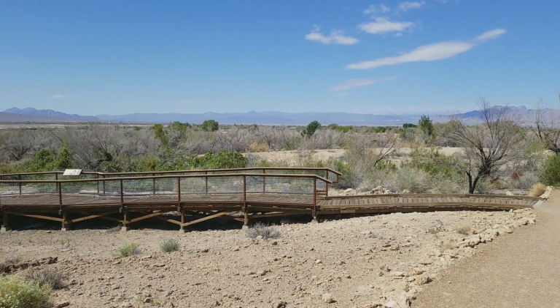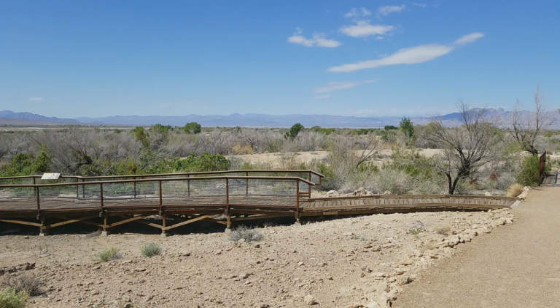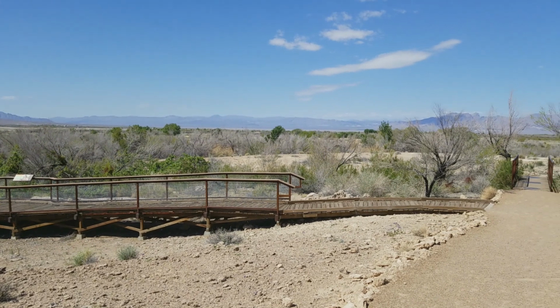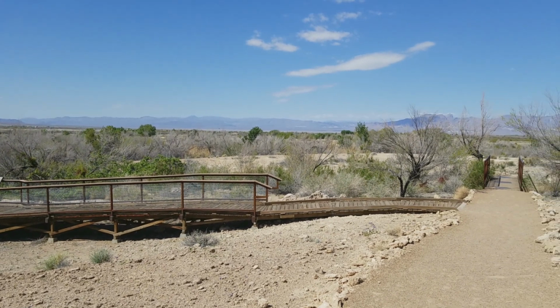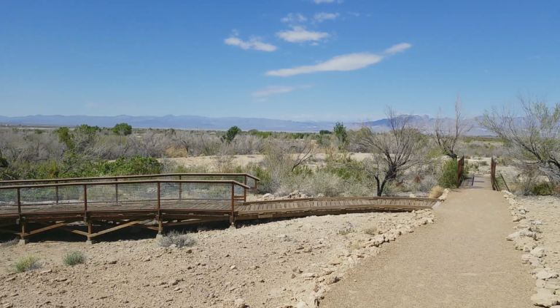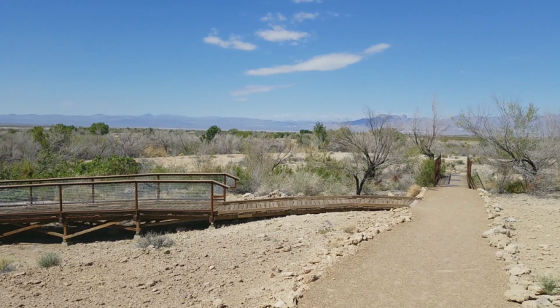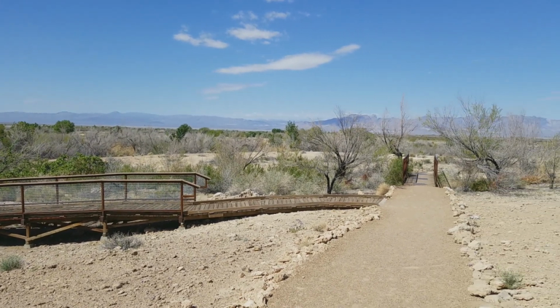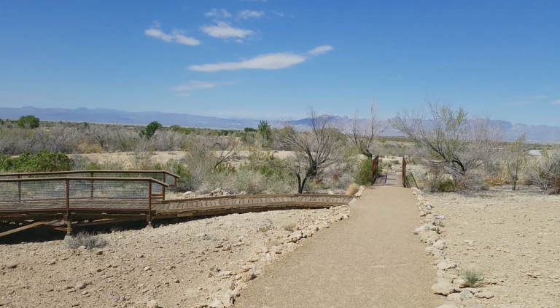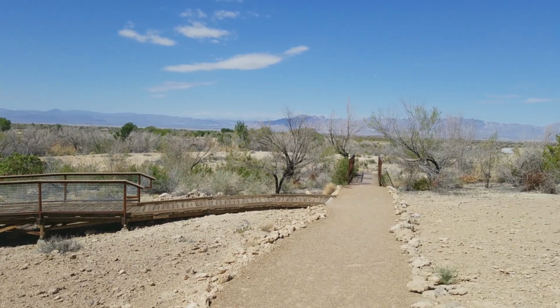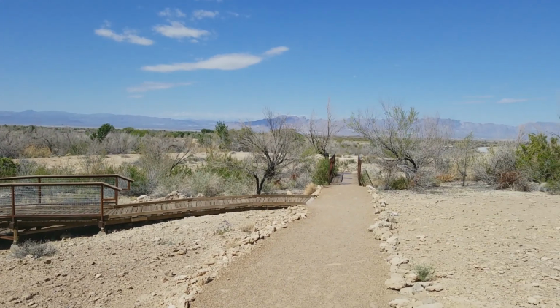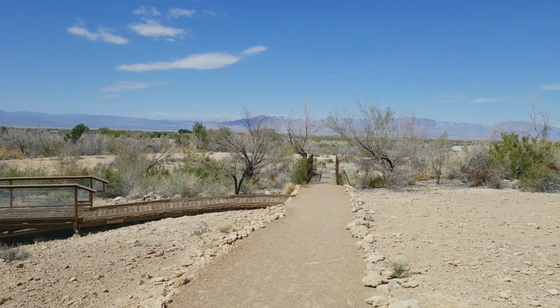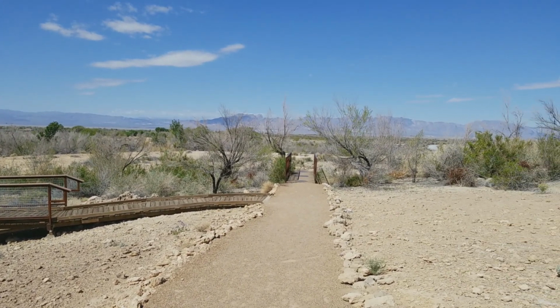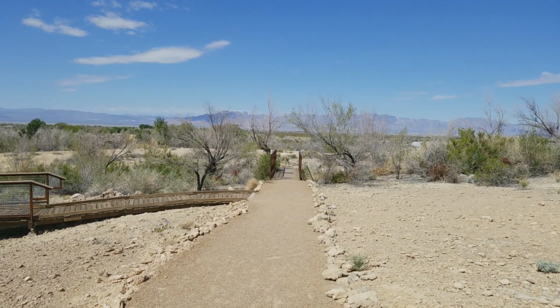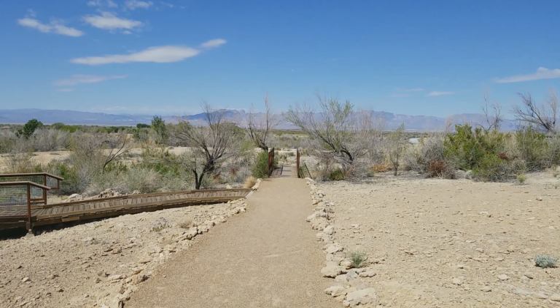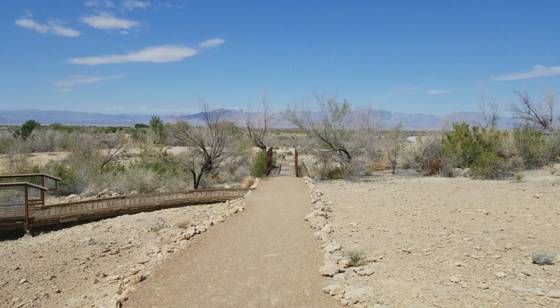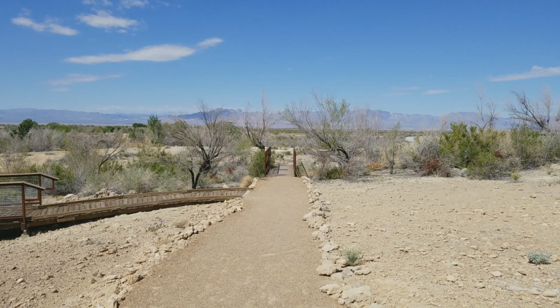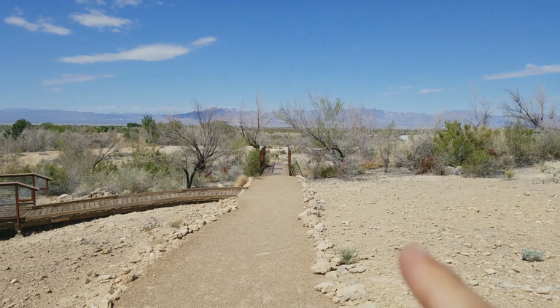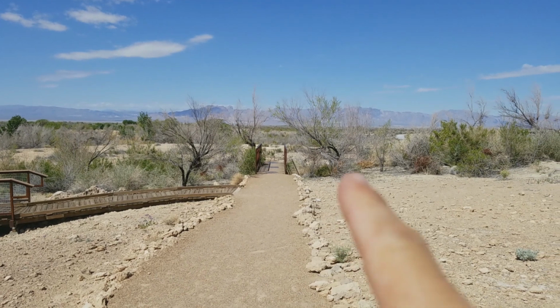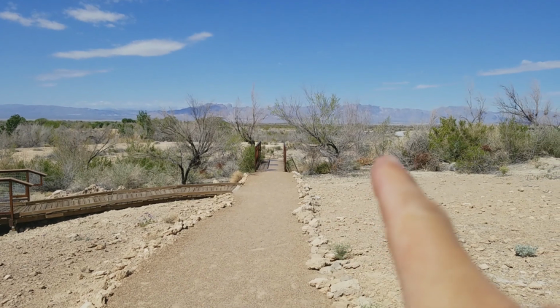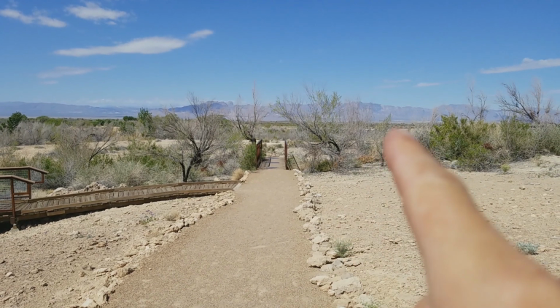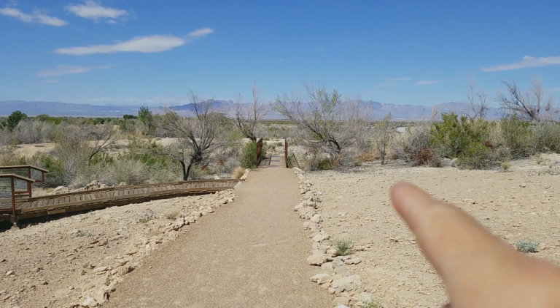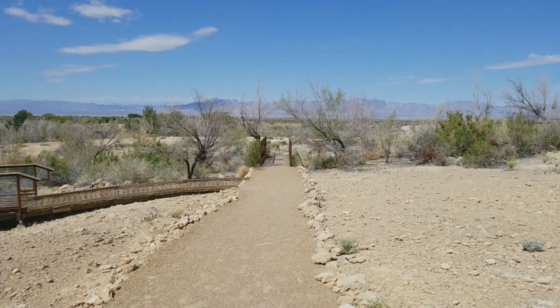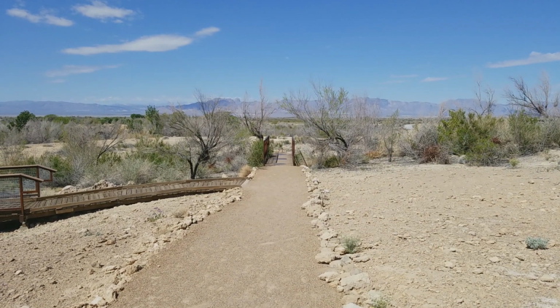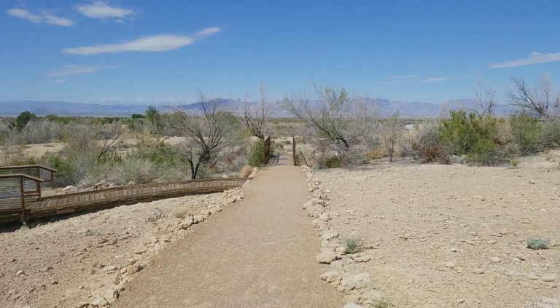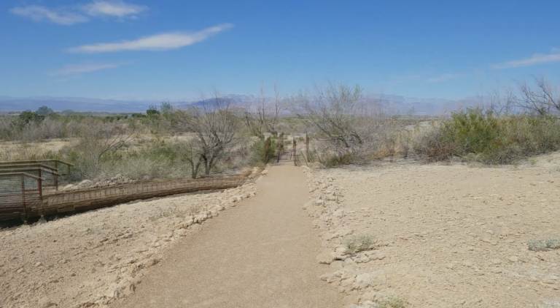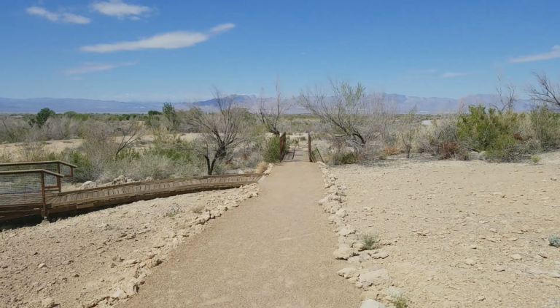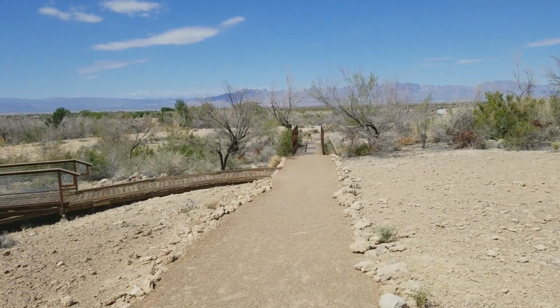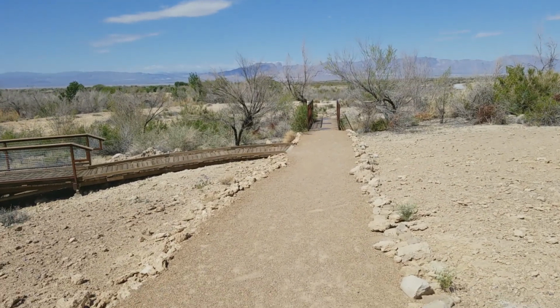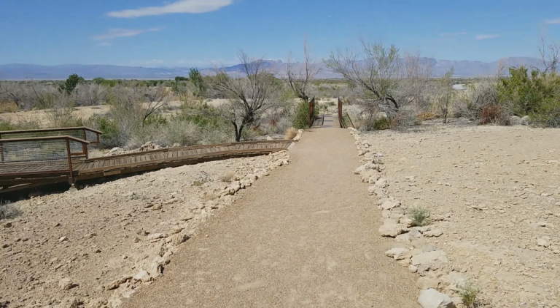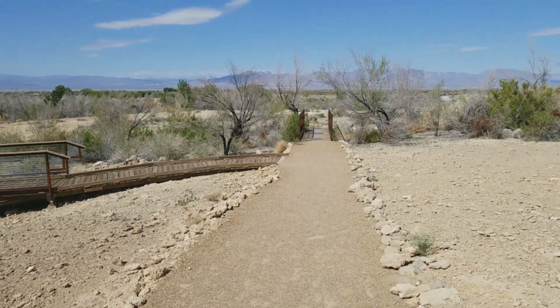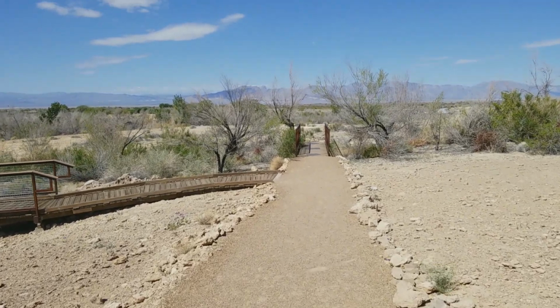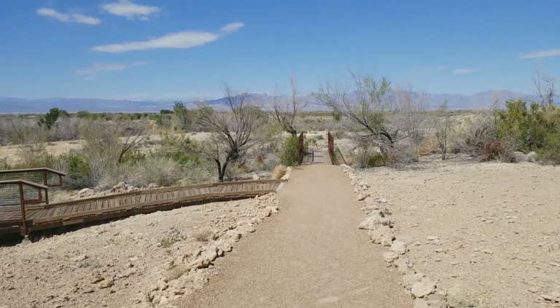We're going to head out right across this bridge in front of us here and head out to the parking lot. You can kind of see the cars over here in the parking lot — it's not that far away.